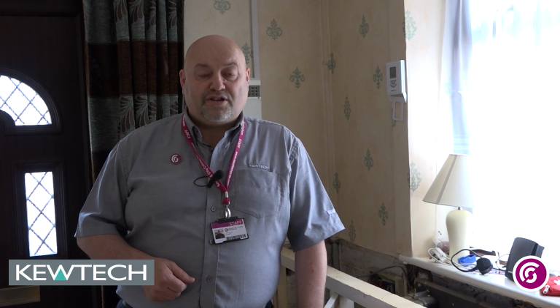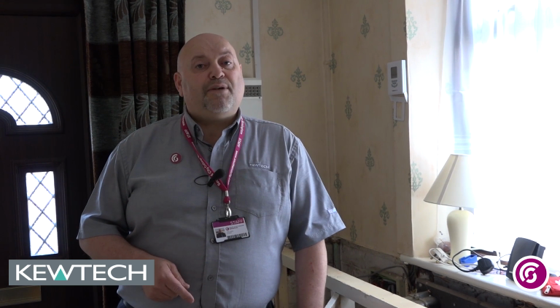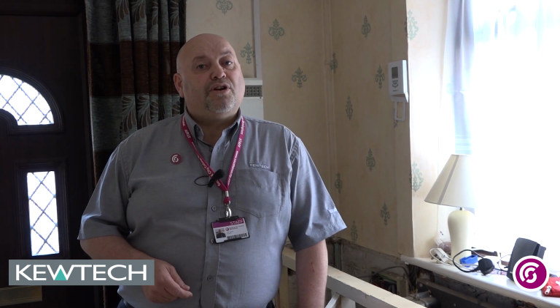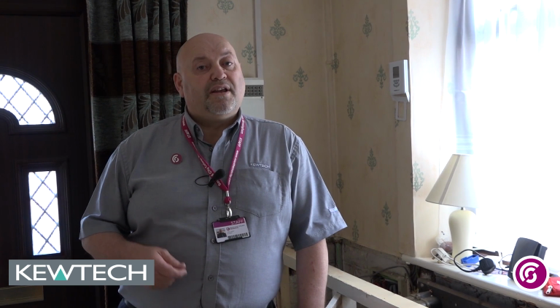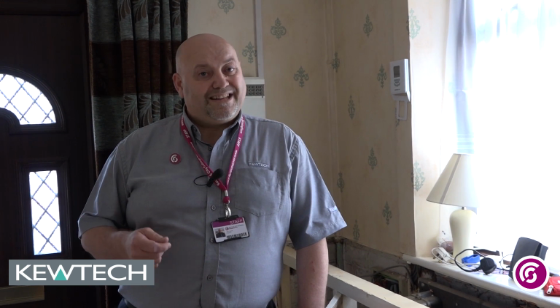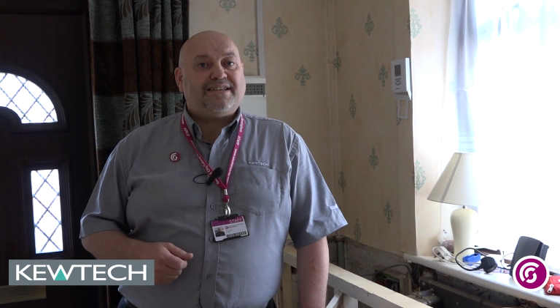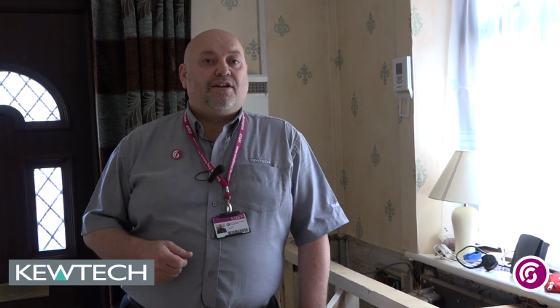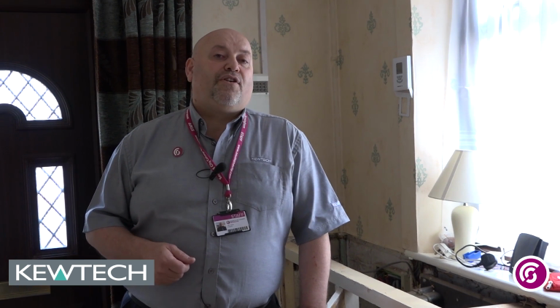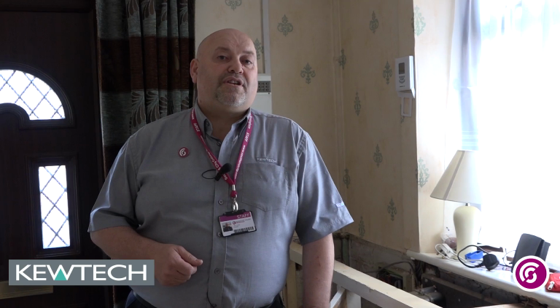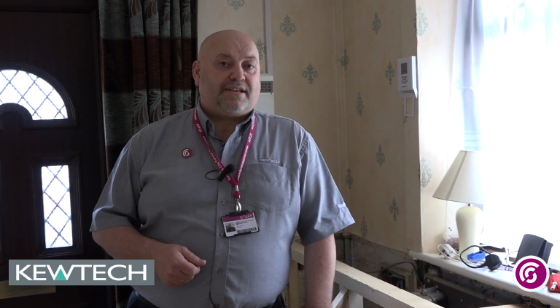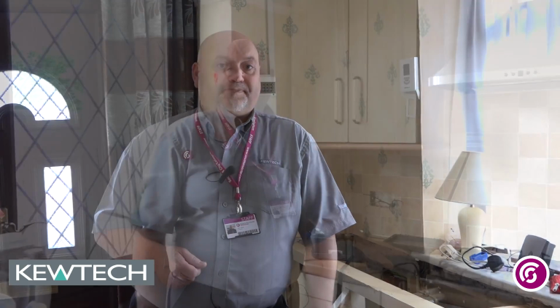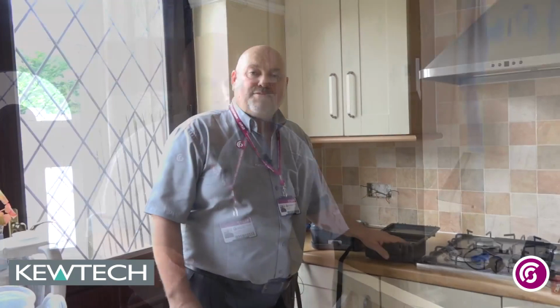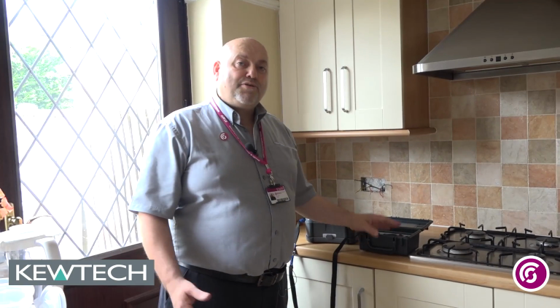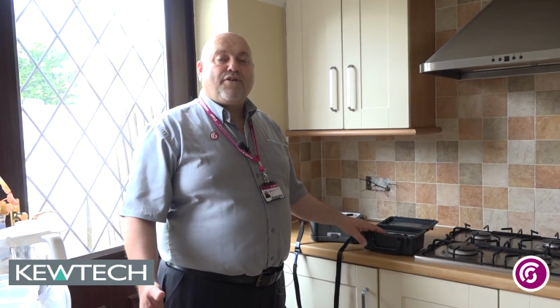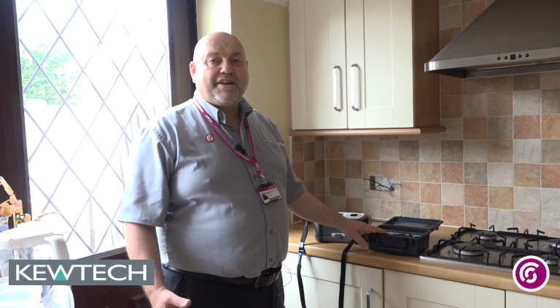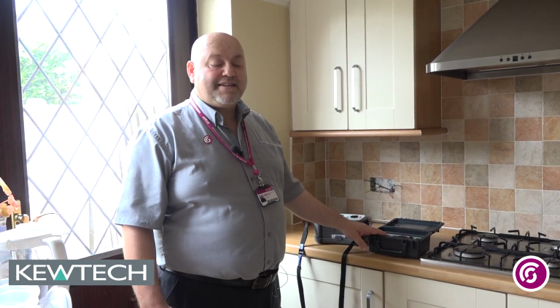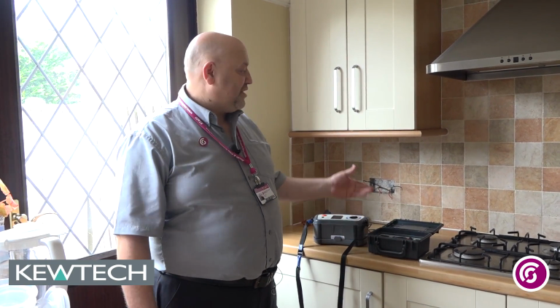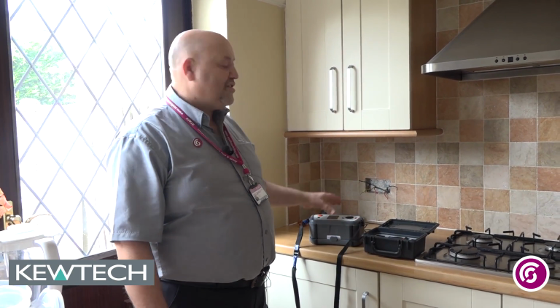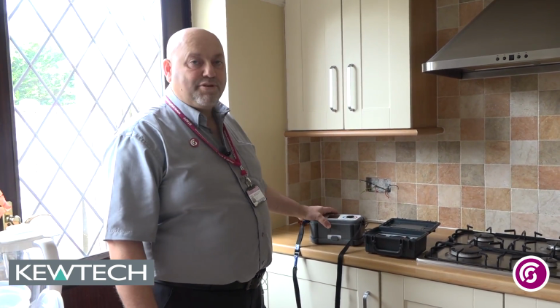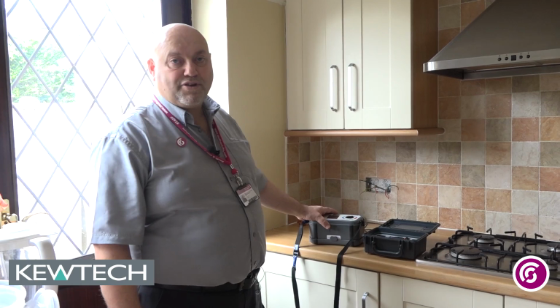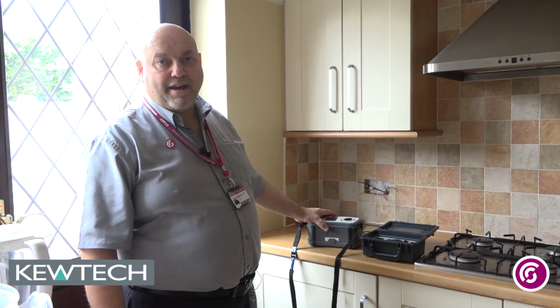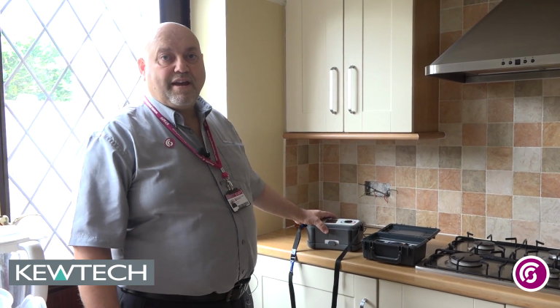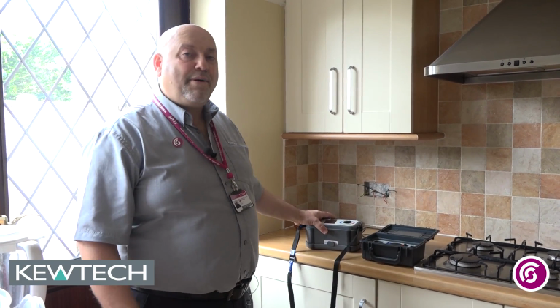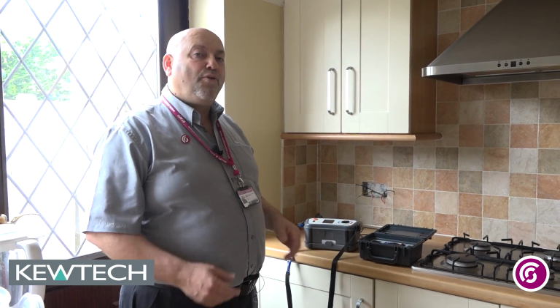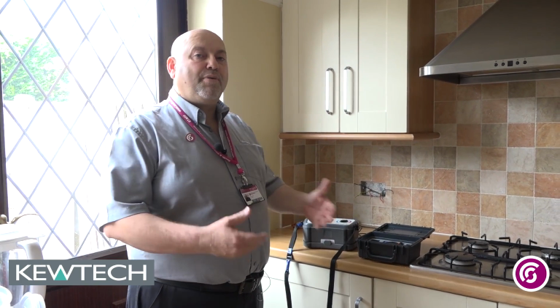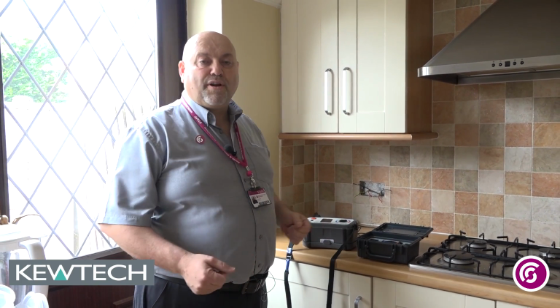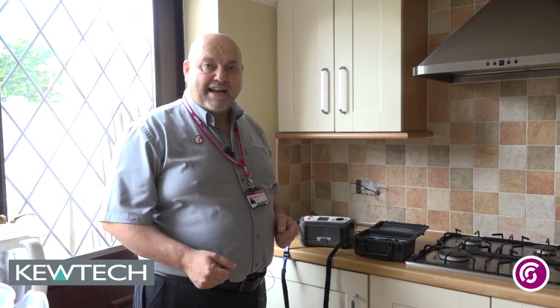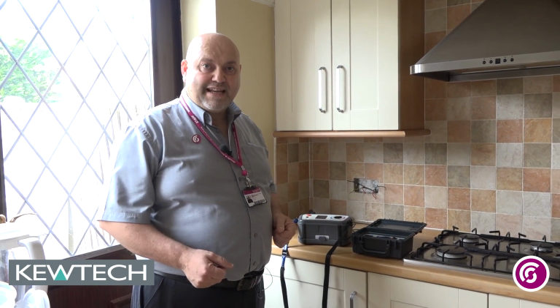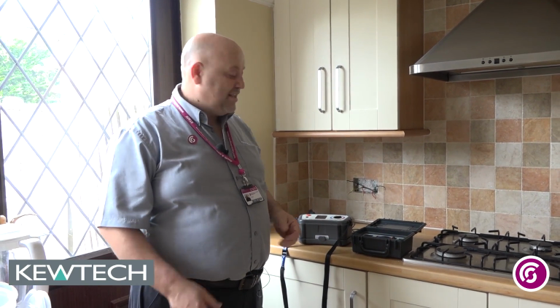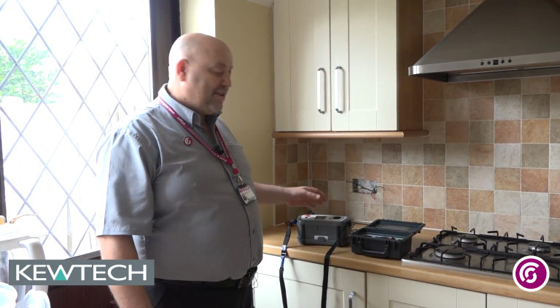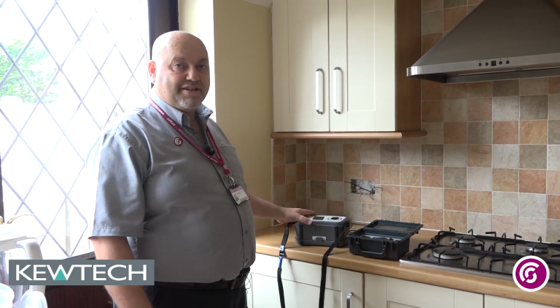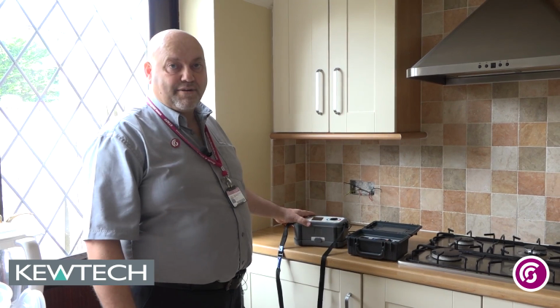Today we're going to look at doing a domestic ring final circuit test at this socket in the kitchen area, which we've already stripped down. Before you go in and do your testing, you need to make sure your tester is still okay.